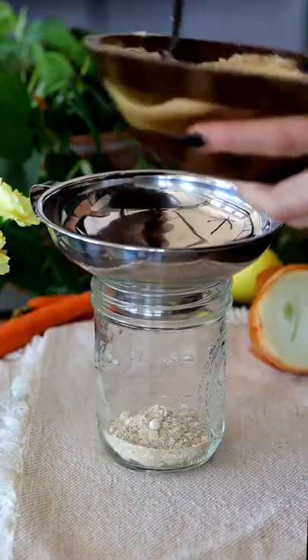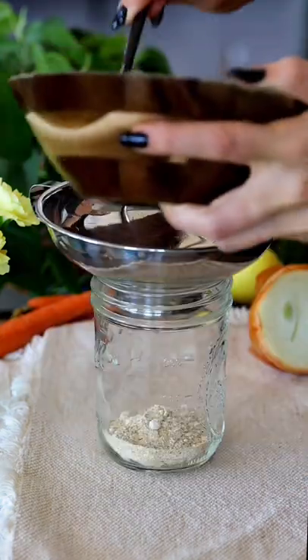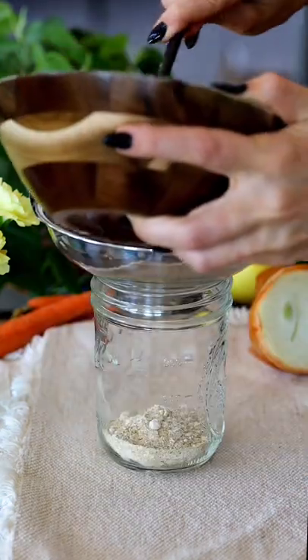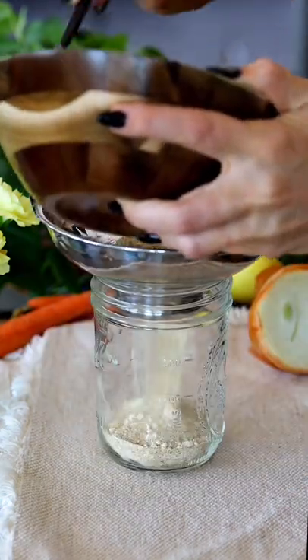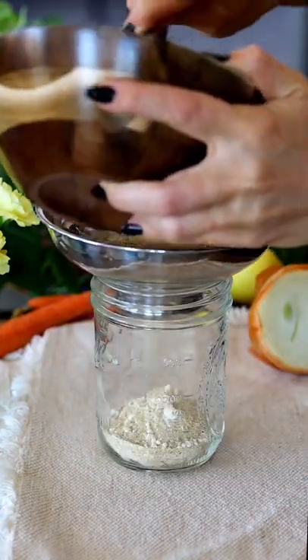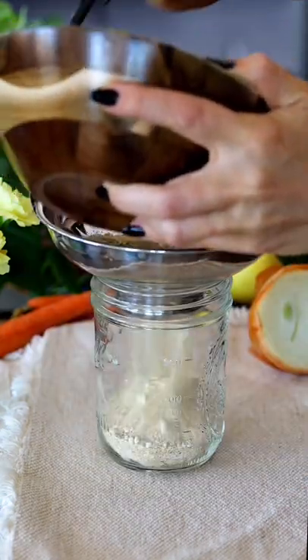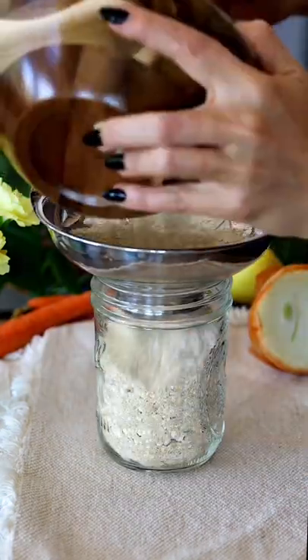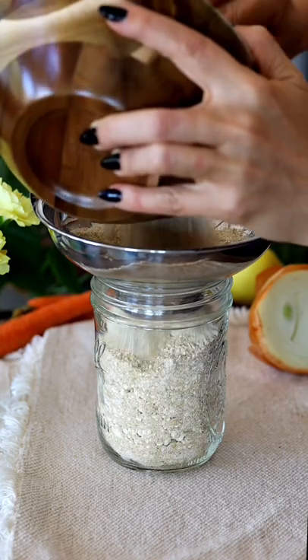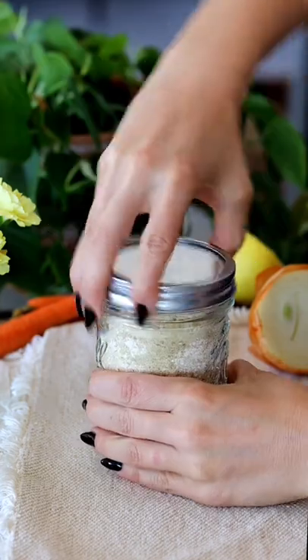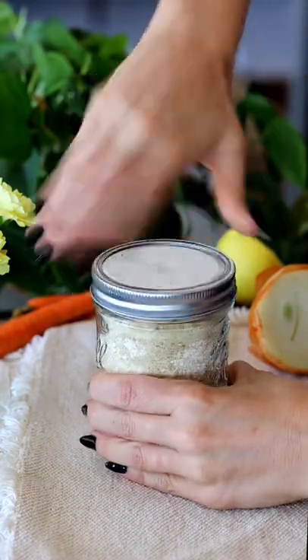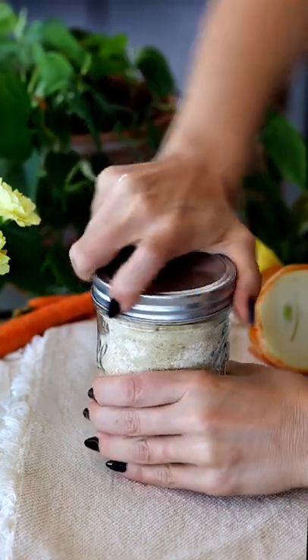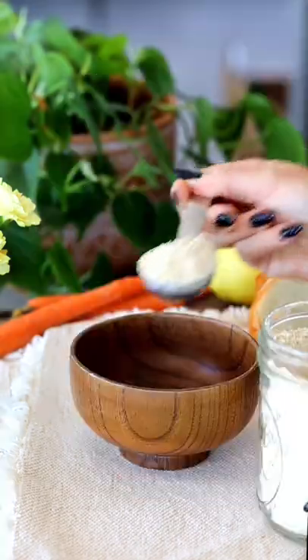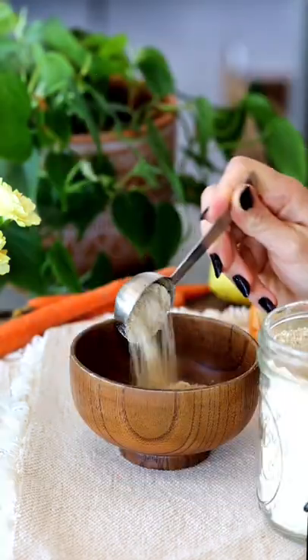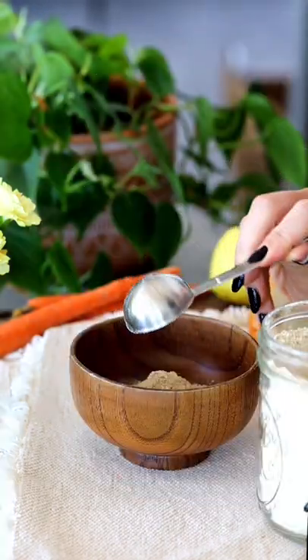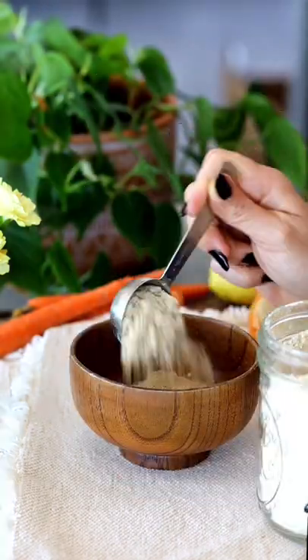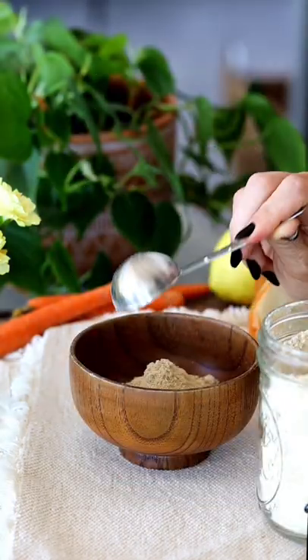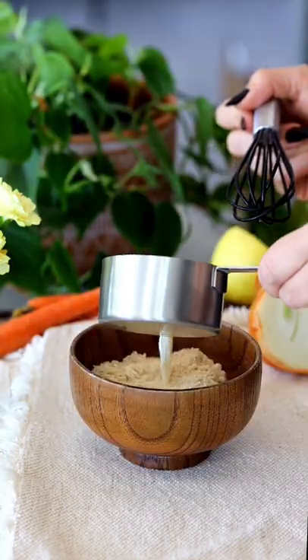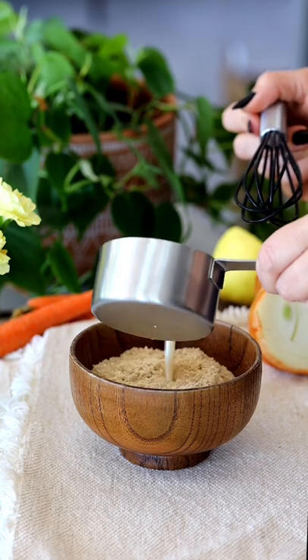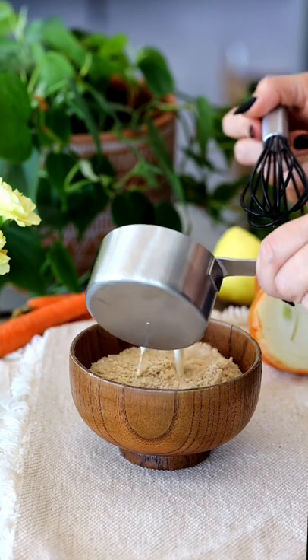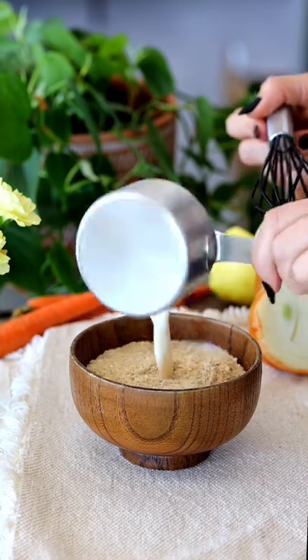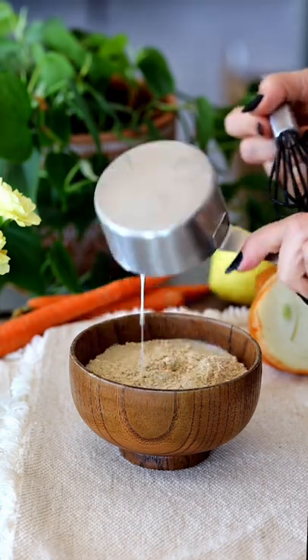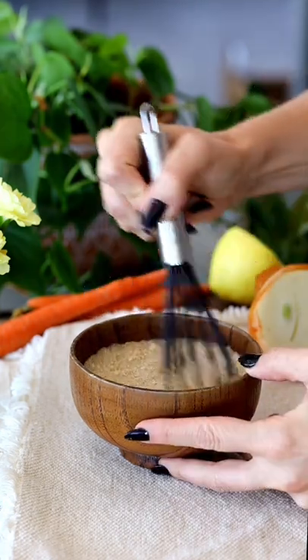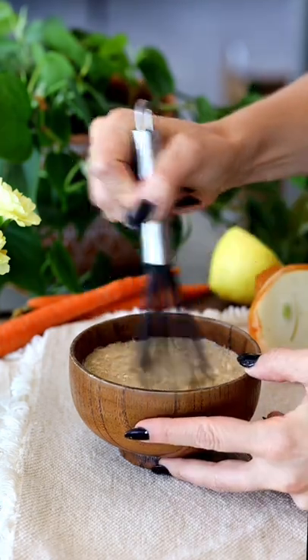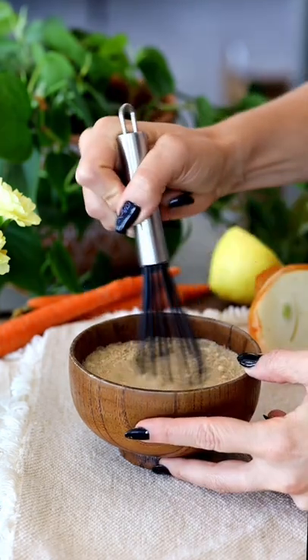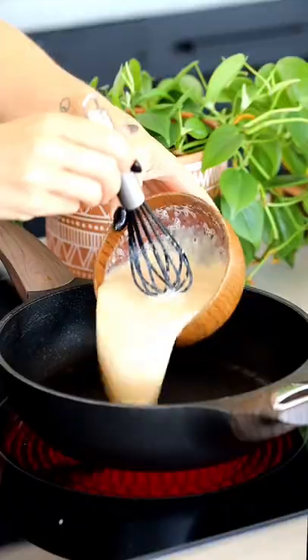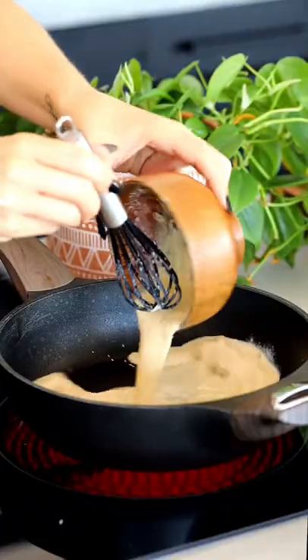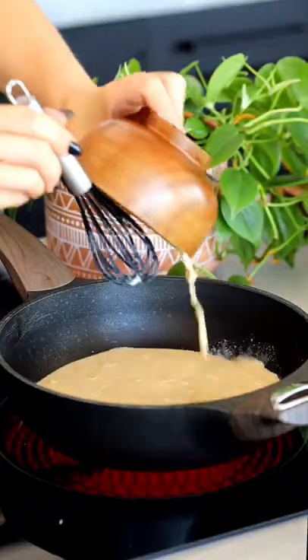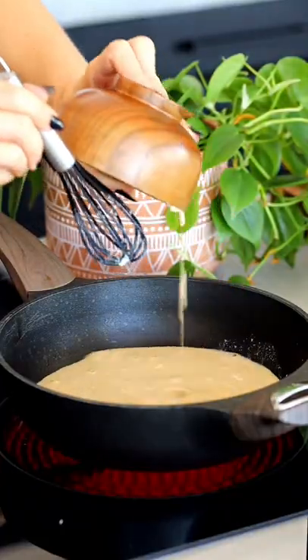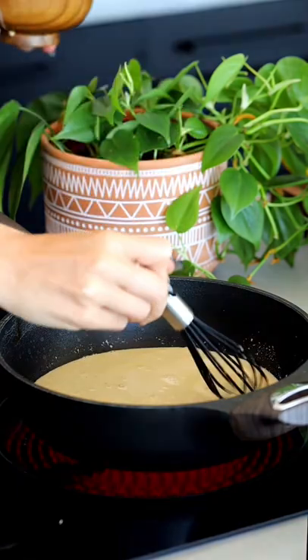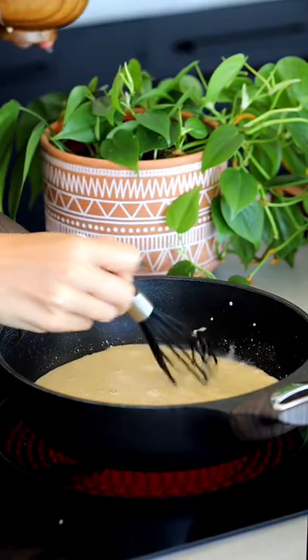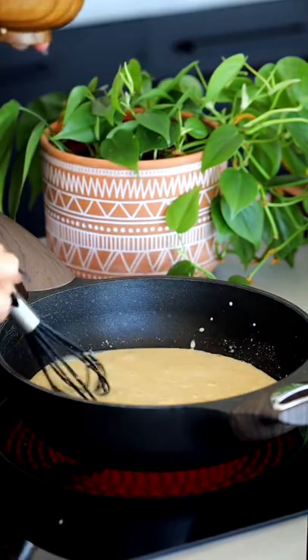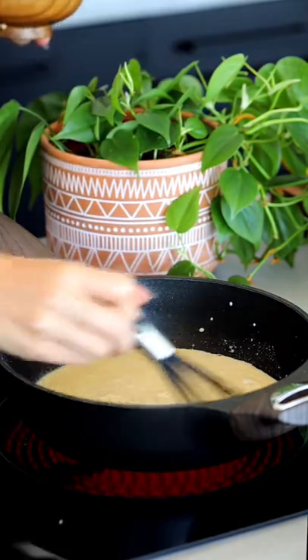This is going to be our base mix for the cheese sauce. So basically whenever you want to make a quick cheese sauce, take two tablespoons of the powdered mix, mix it with a cup of plant milk, add that to a hot pan and whisk it continuously until it starts to heat up.